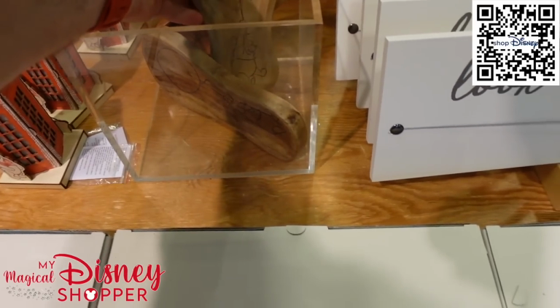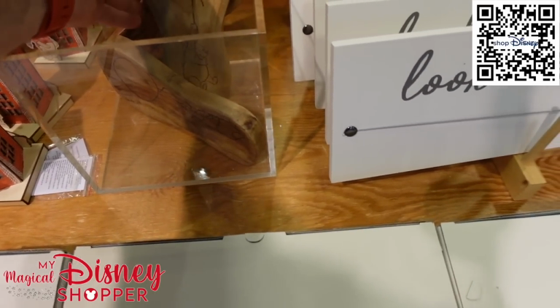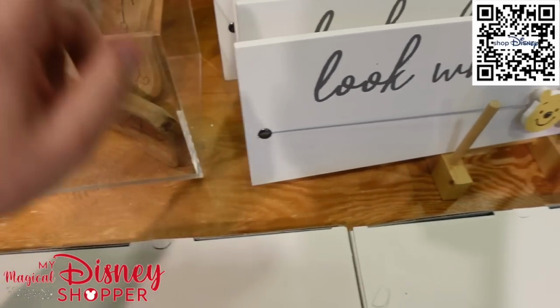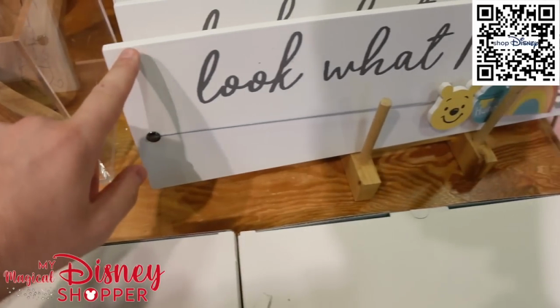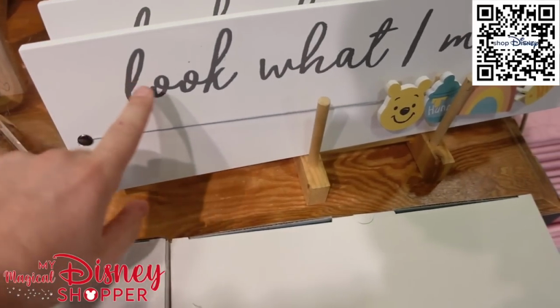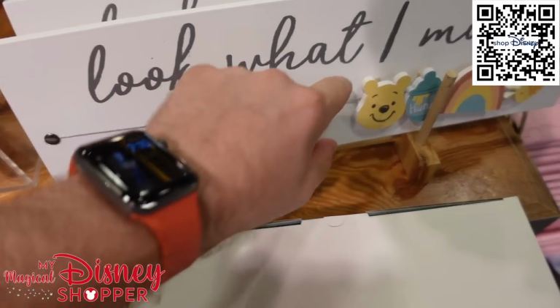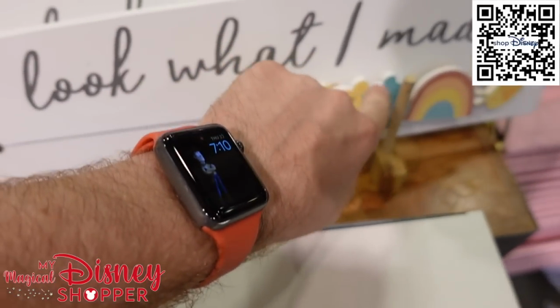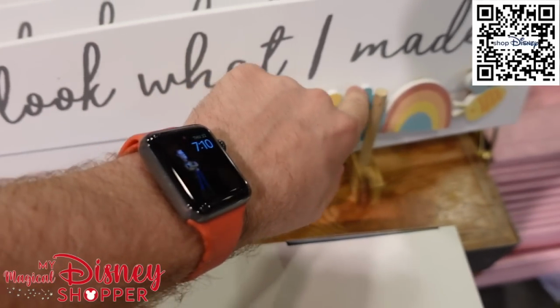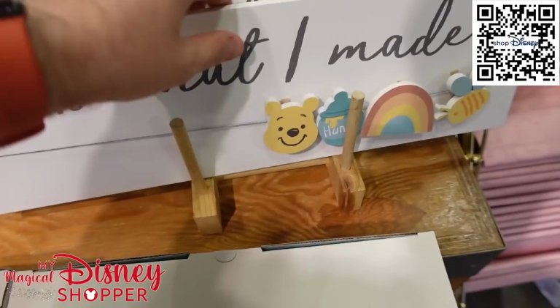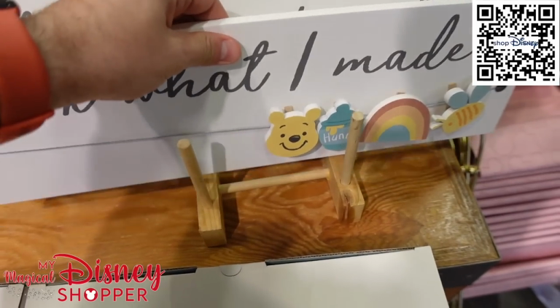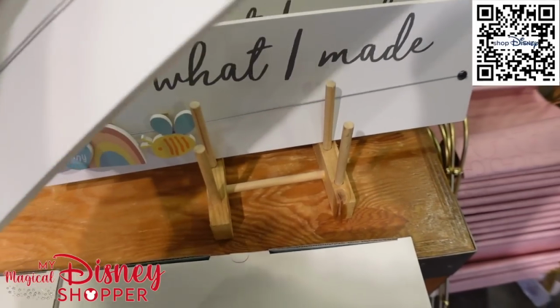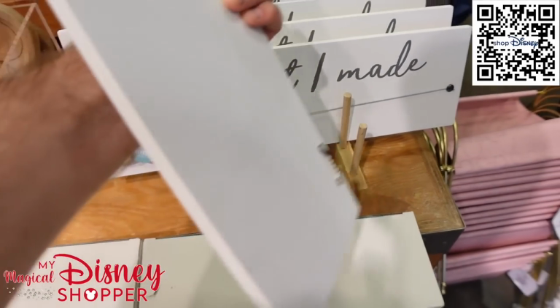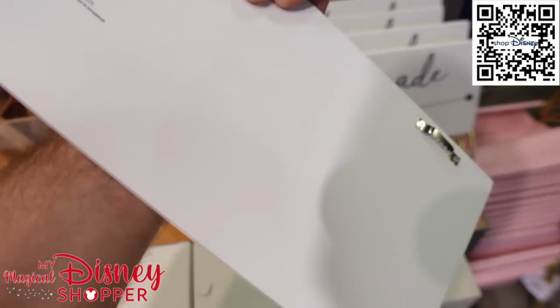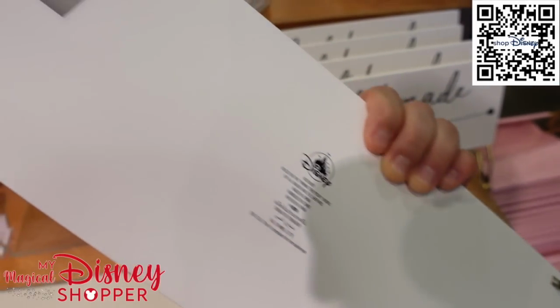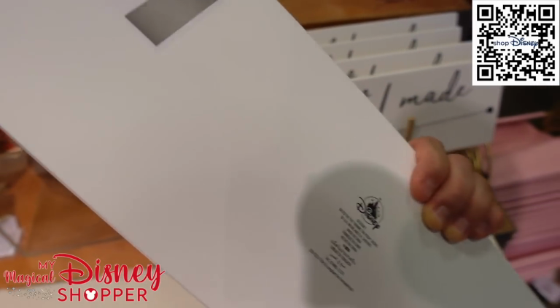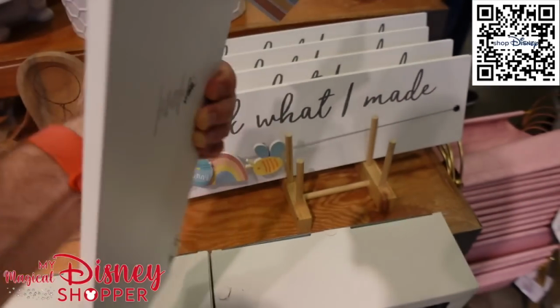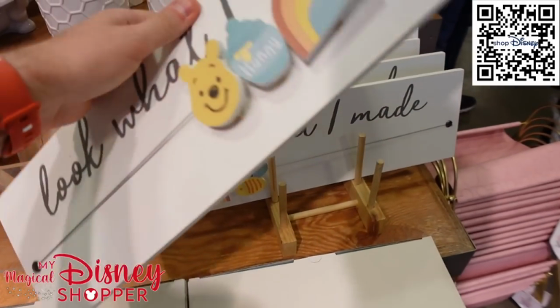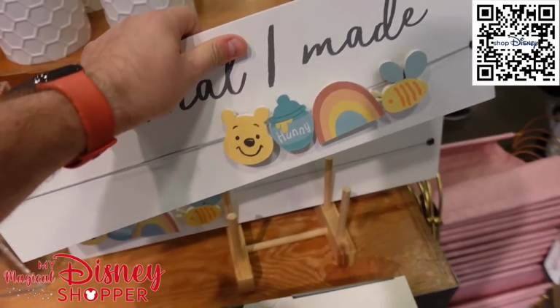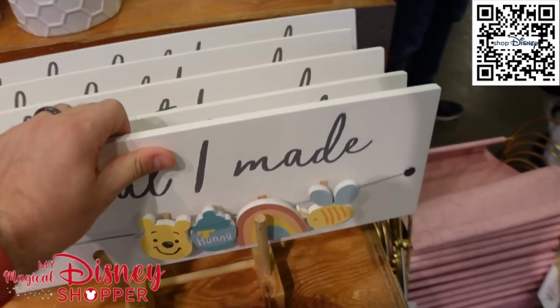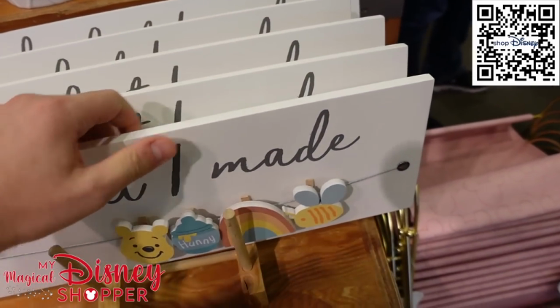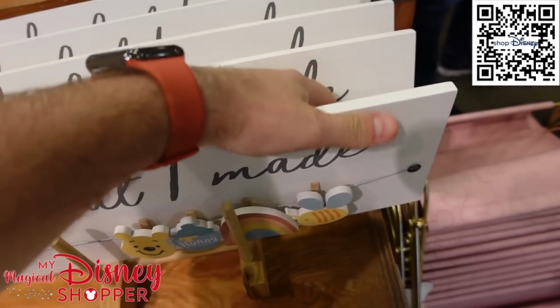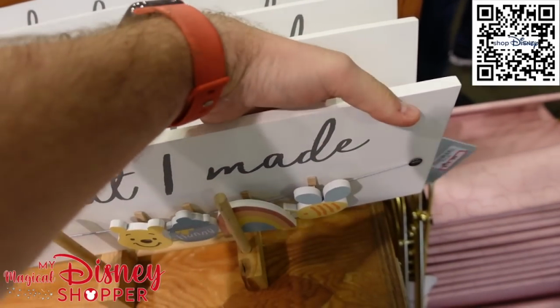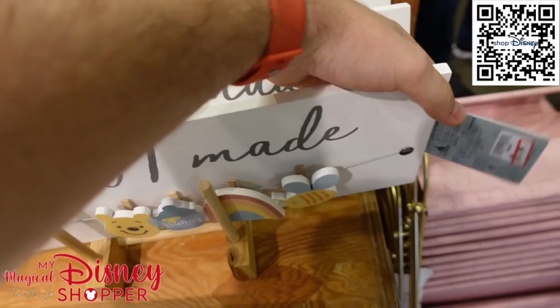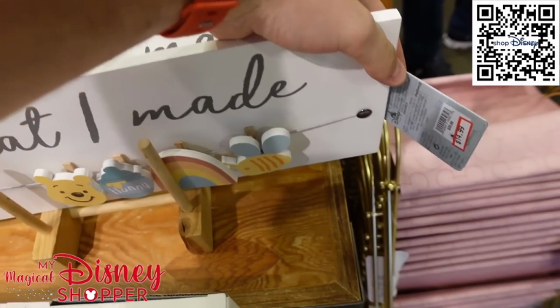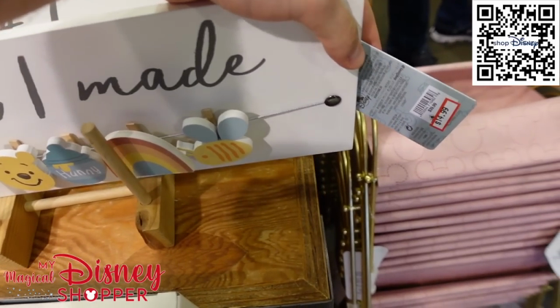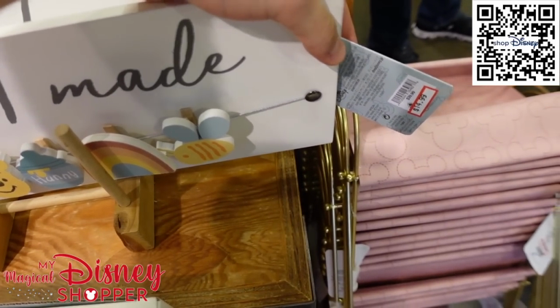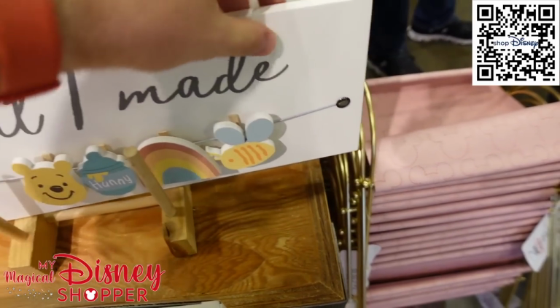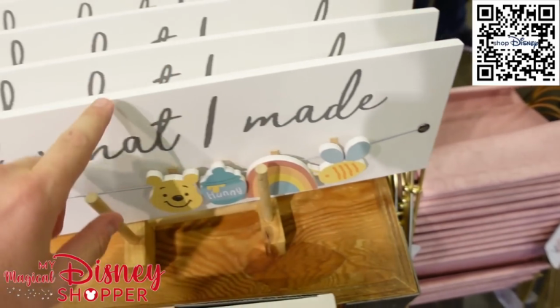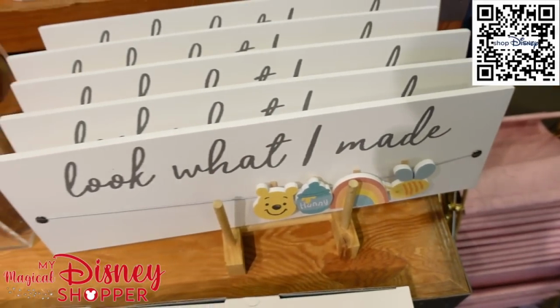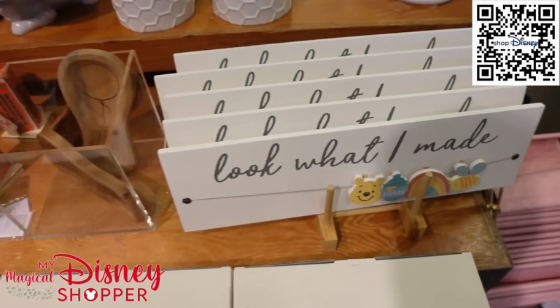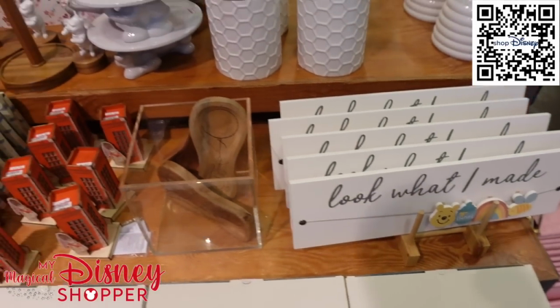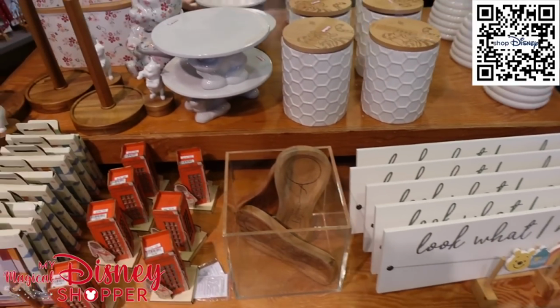There are only a handful of spoon holders left. And there's this really cute 'And Look What I Made' sign with little clips for your artwork — so fun and great for a craft room. These are $14.99, they were $50 in the parks.